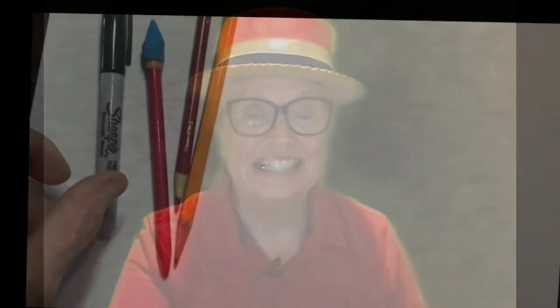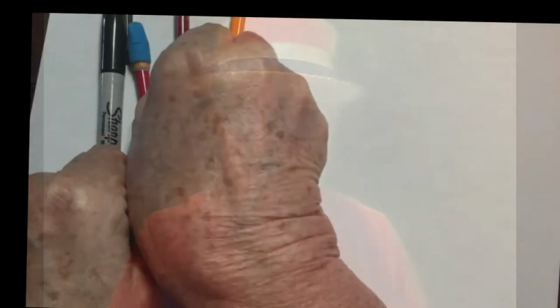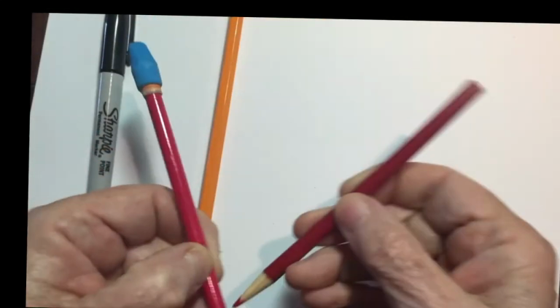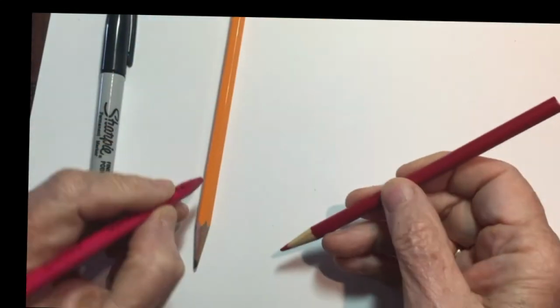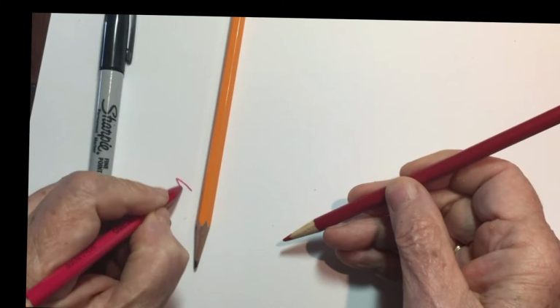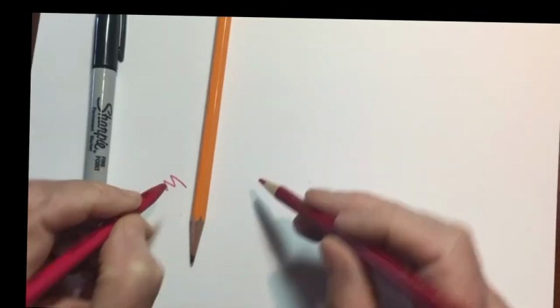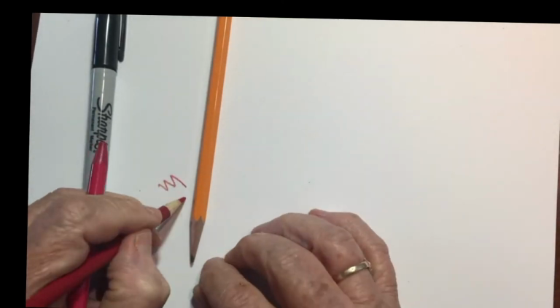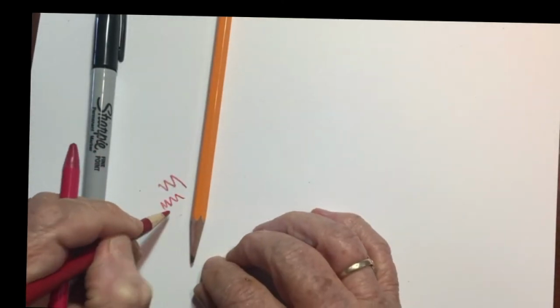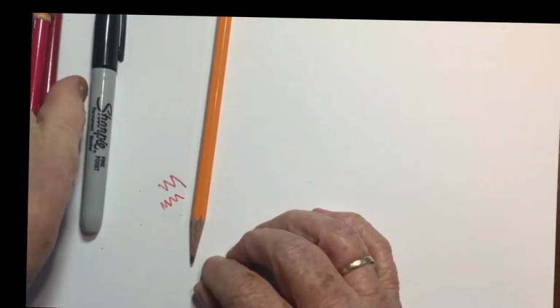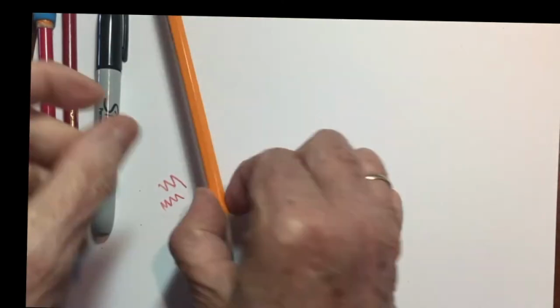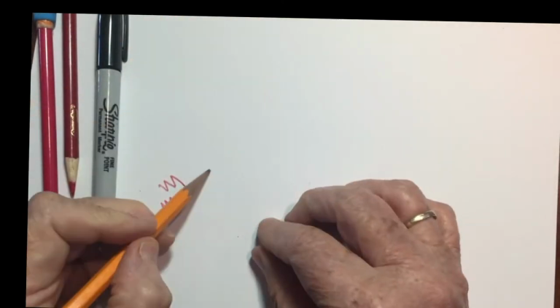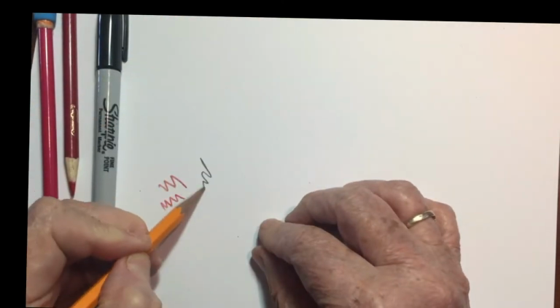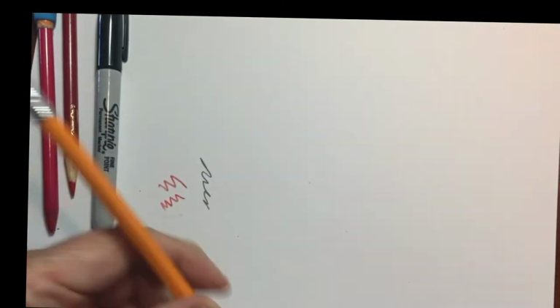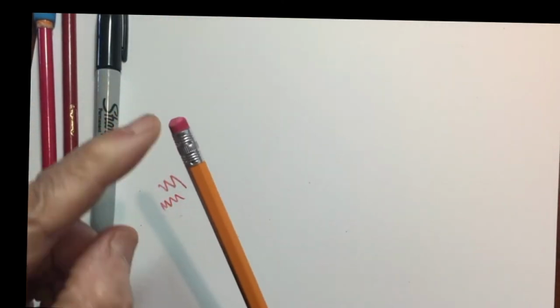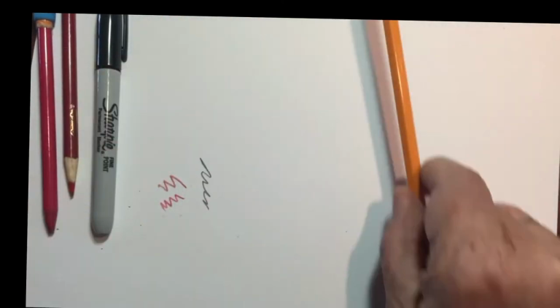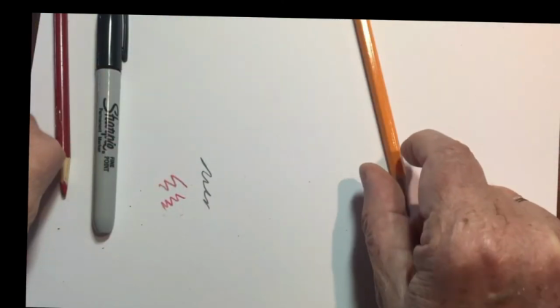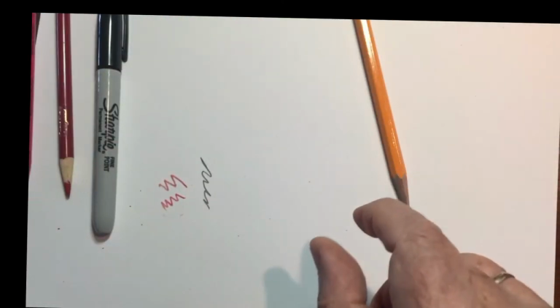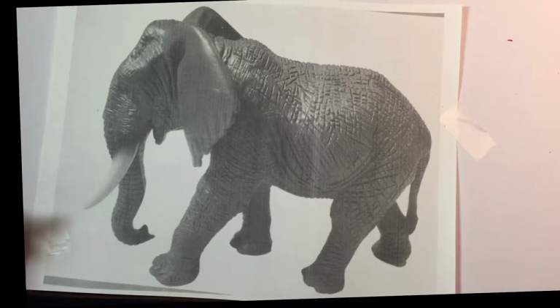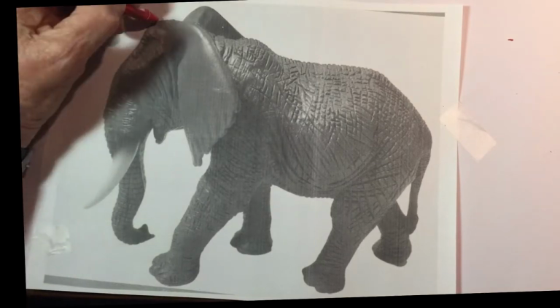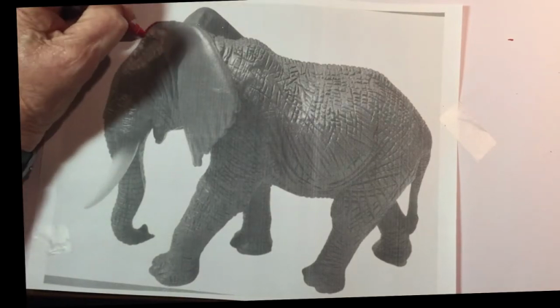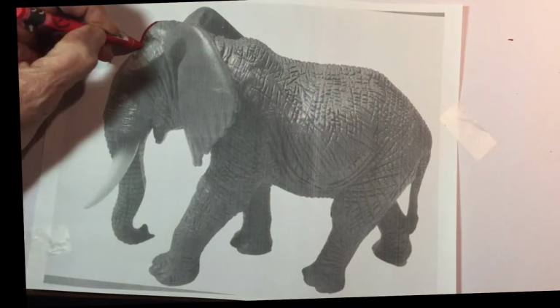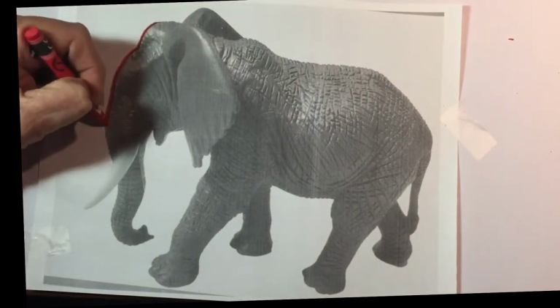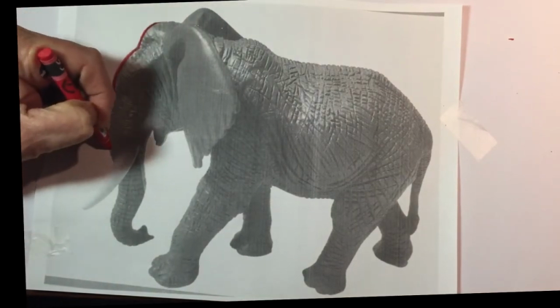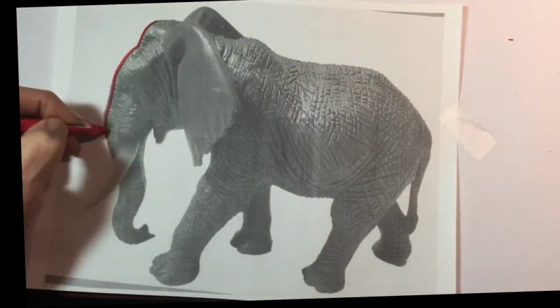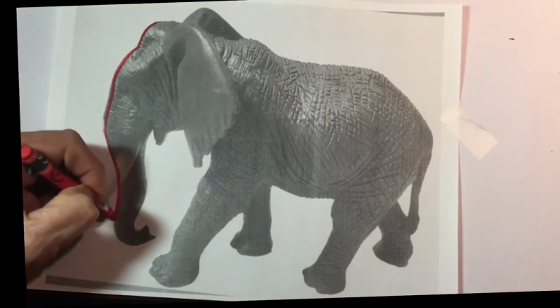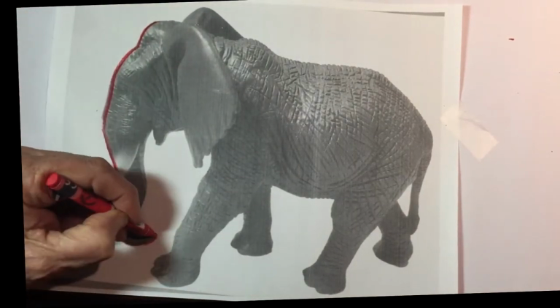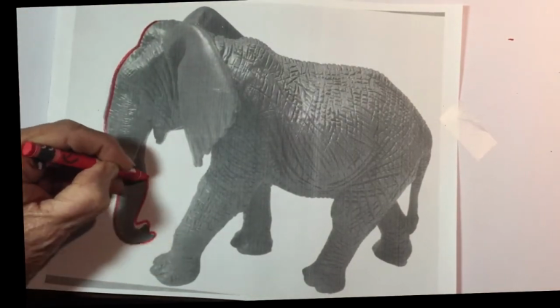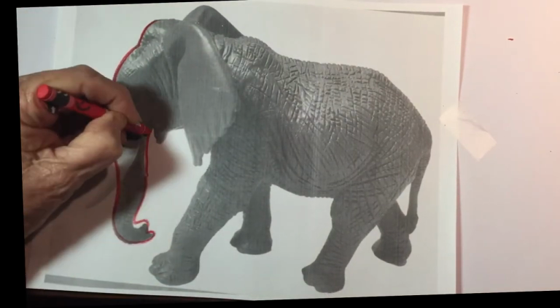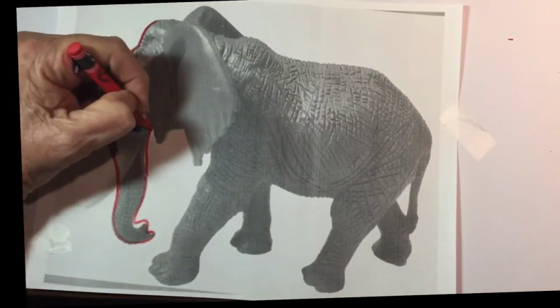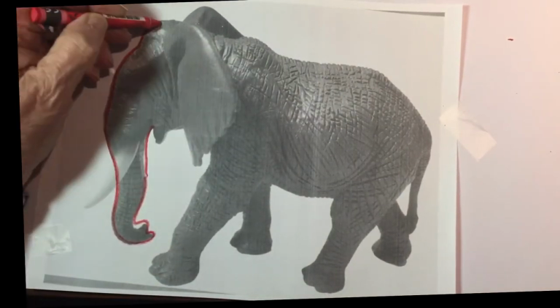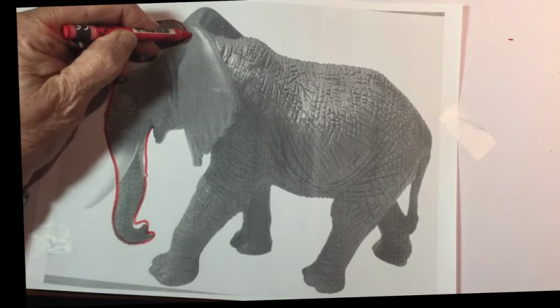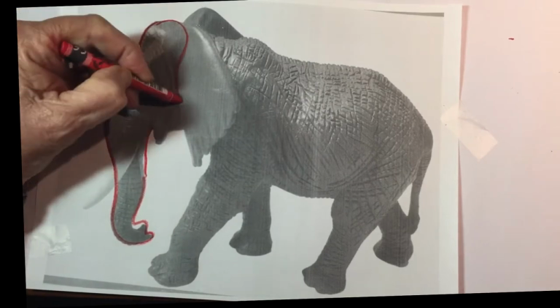The only materials you'll need for this project are a red pencil, a black pencil, no eraser, and you can use a marker instead of the black pencil if you'd like.